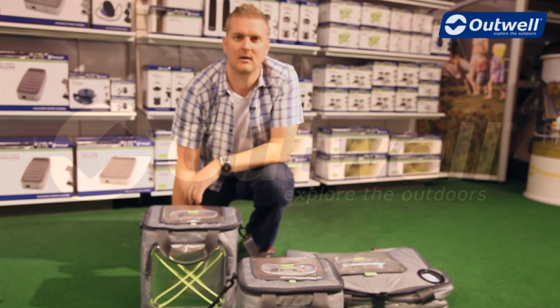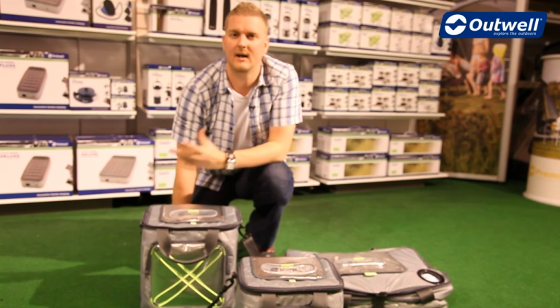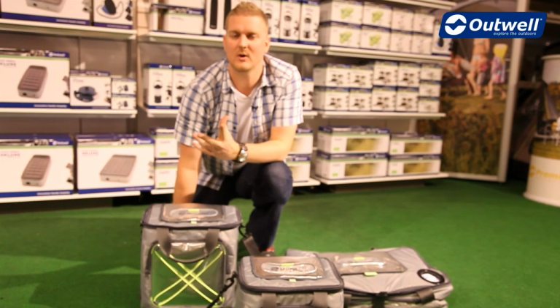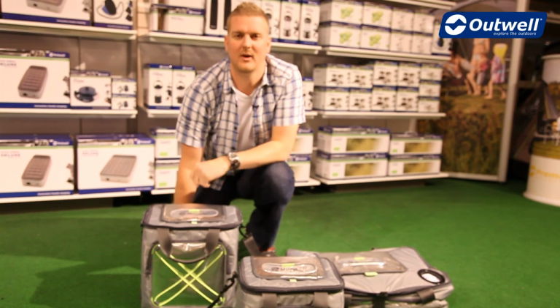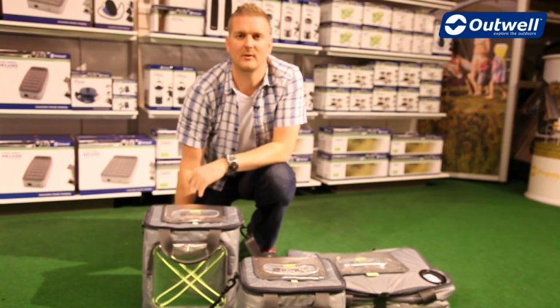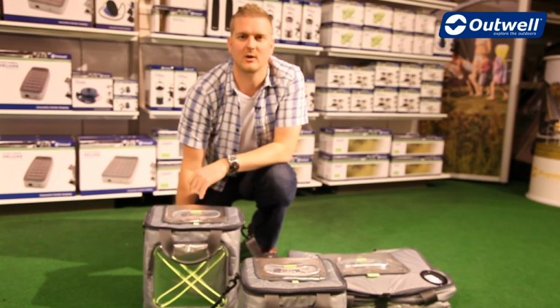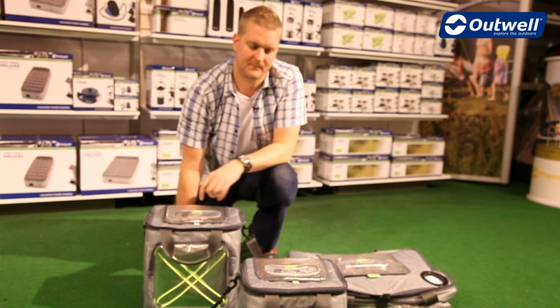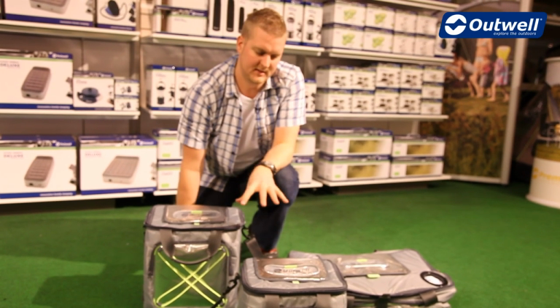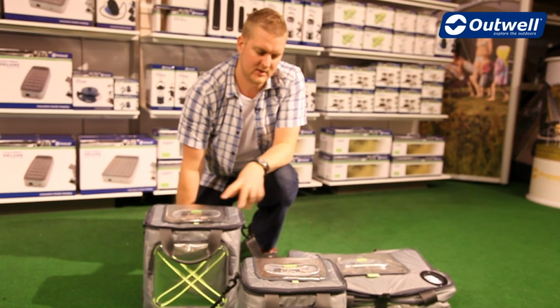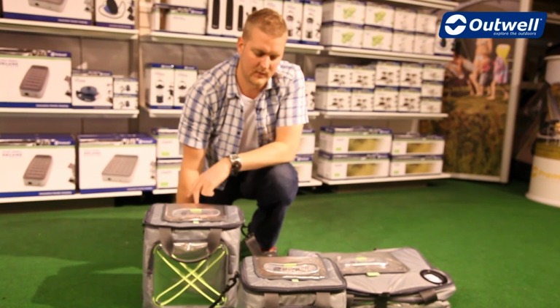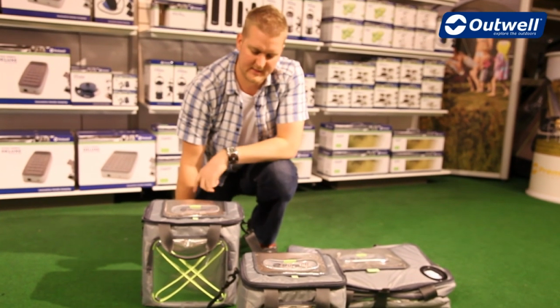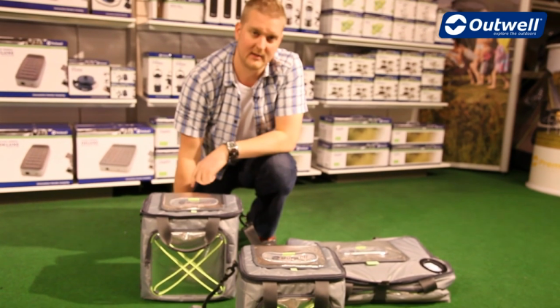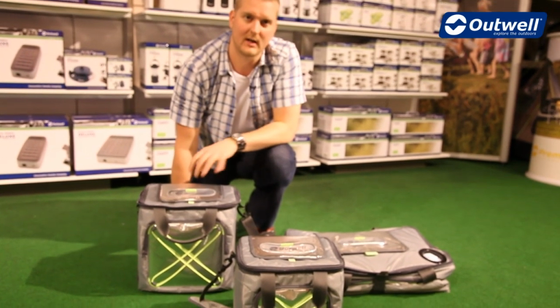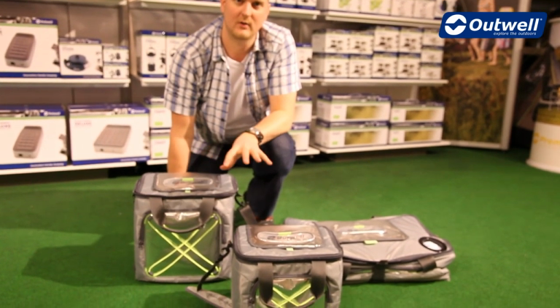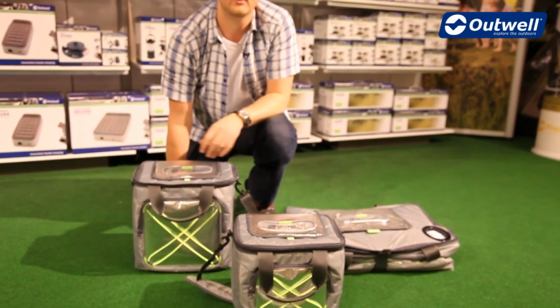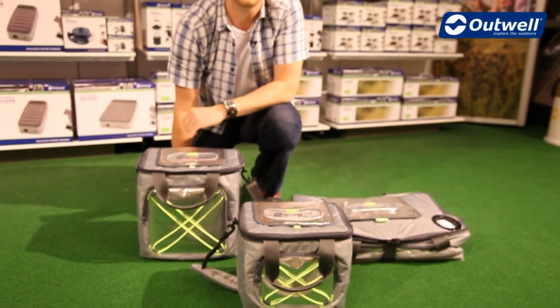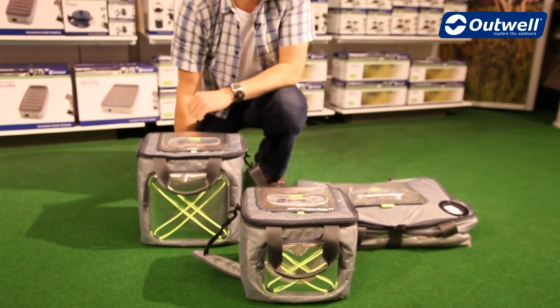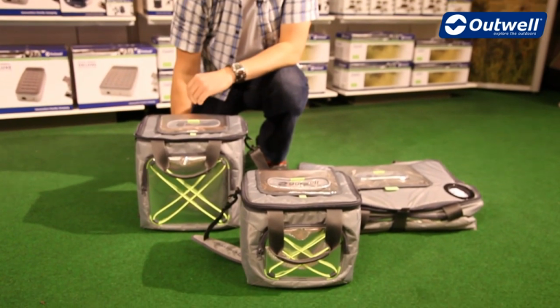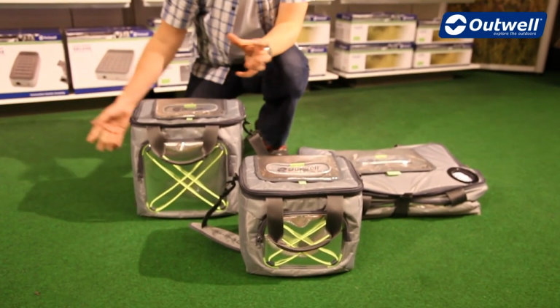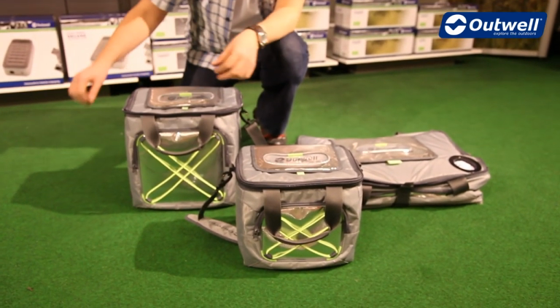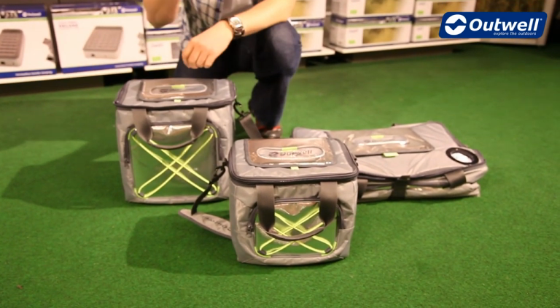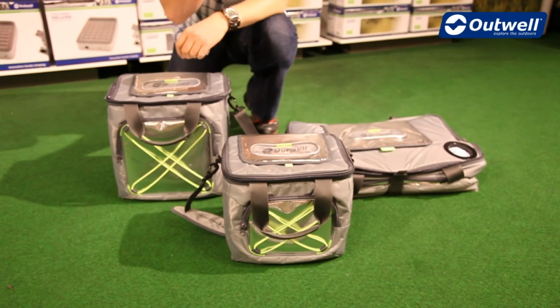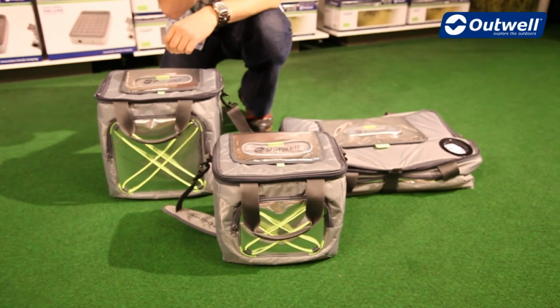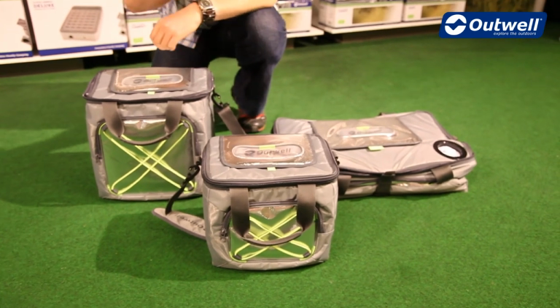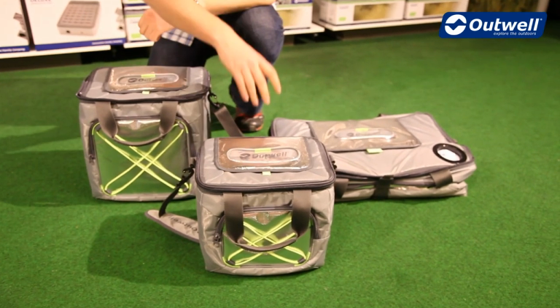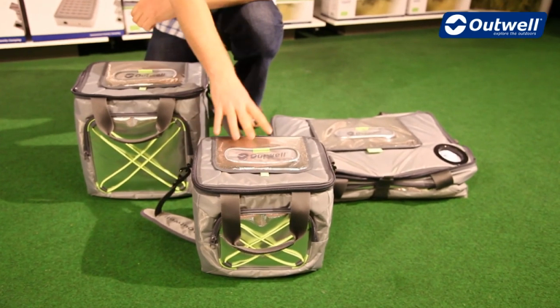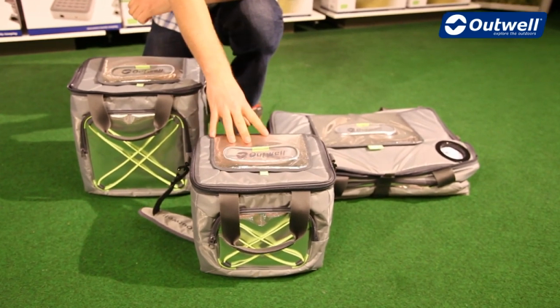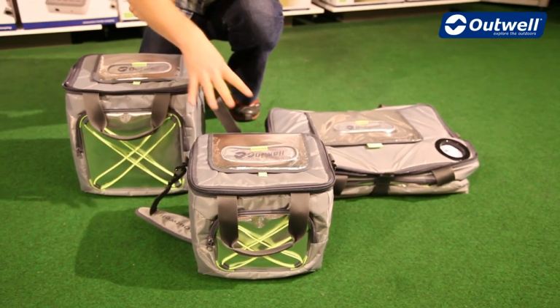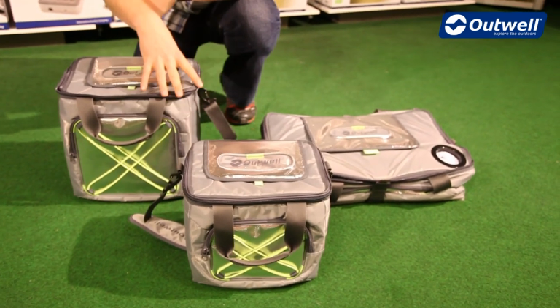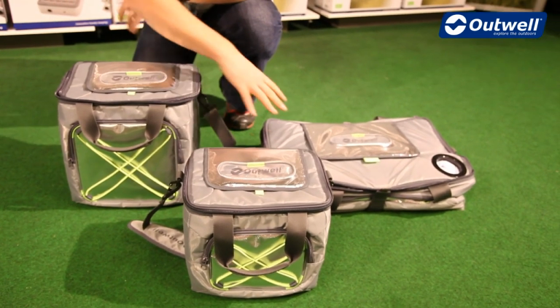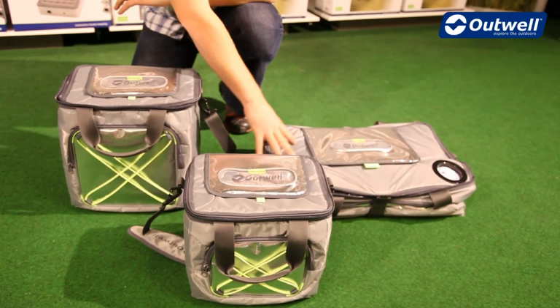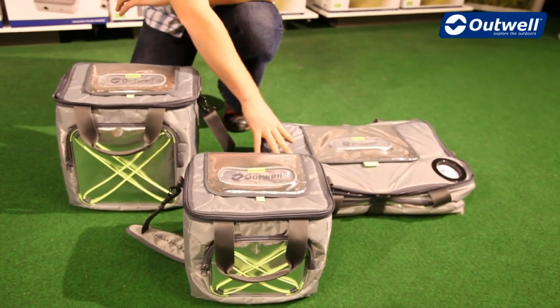Hi and welcome to outworld.com. In this session we're going to be taking a look at our range of chill bins. As you can see they come in three different sizes — we have the medium, large and extra large.